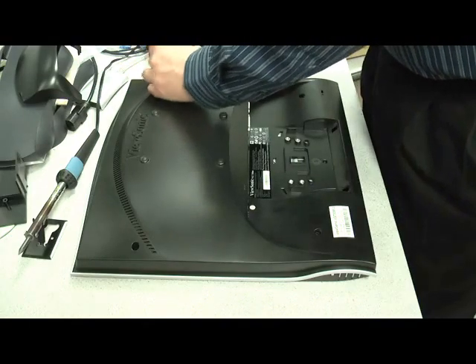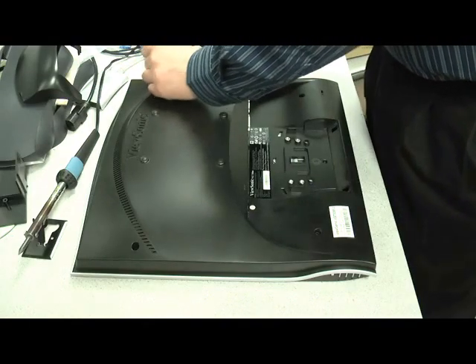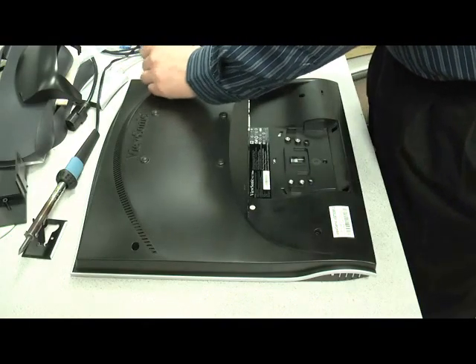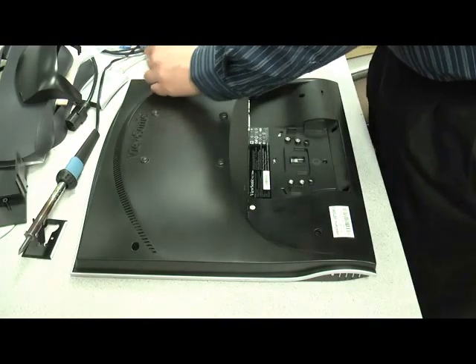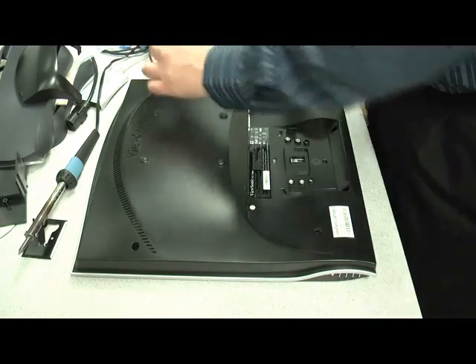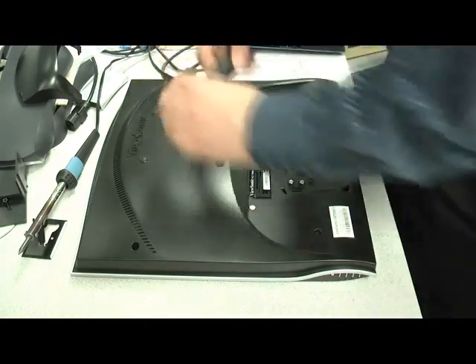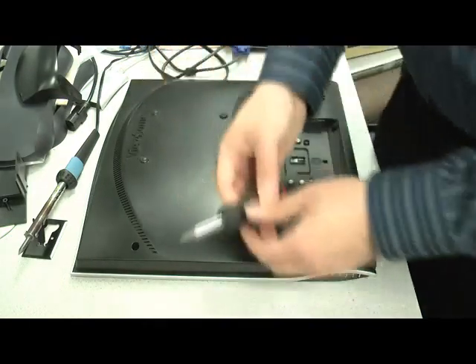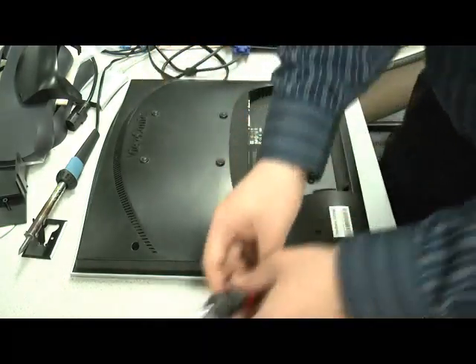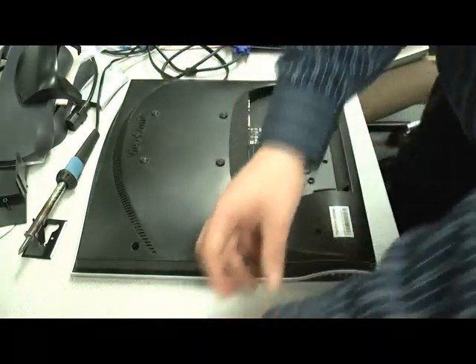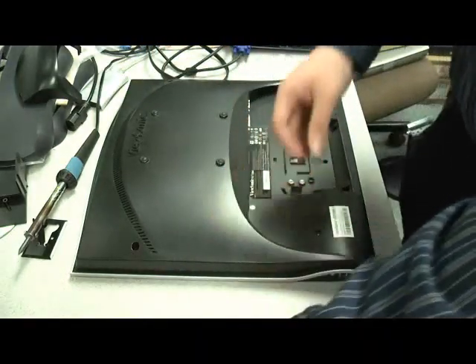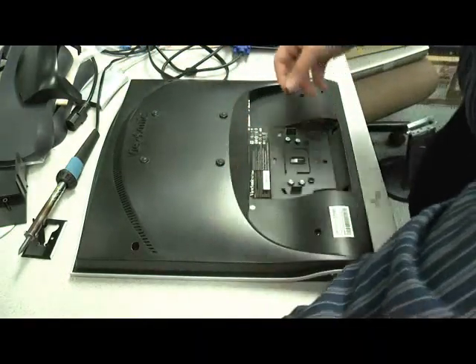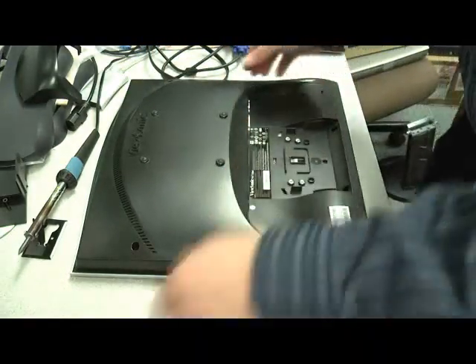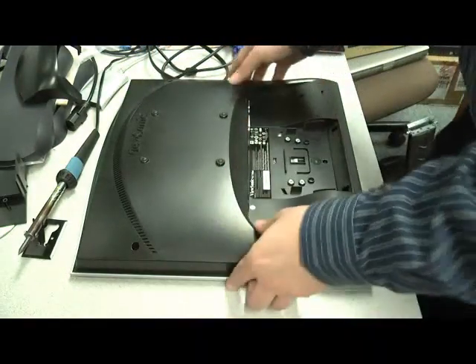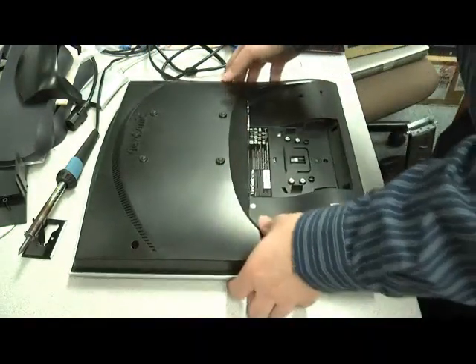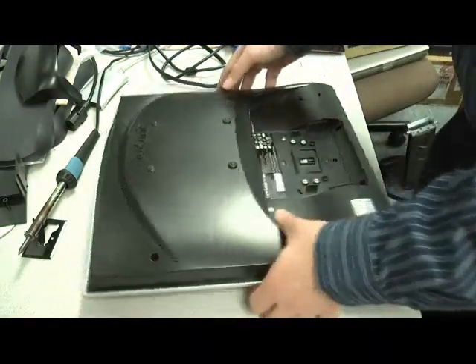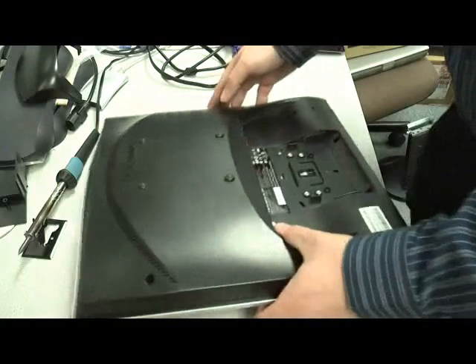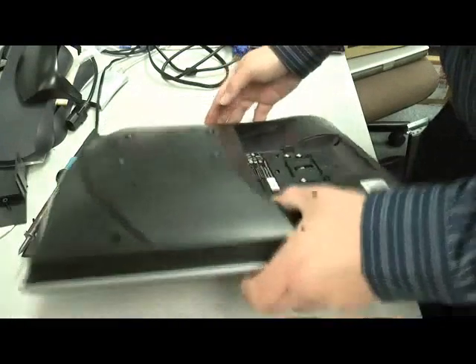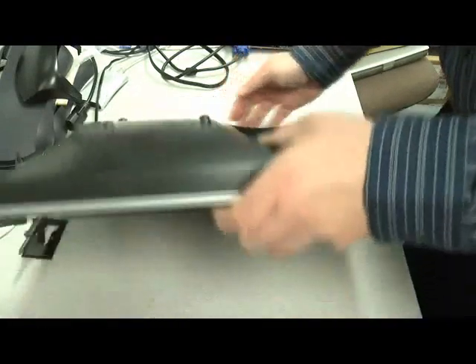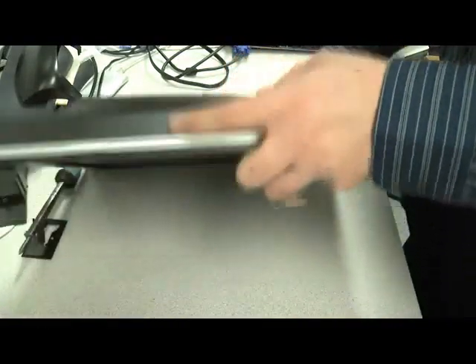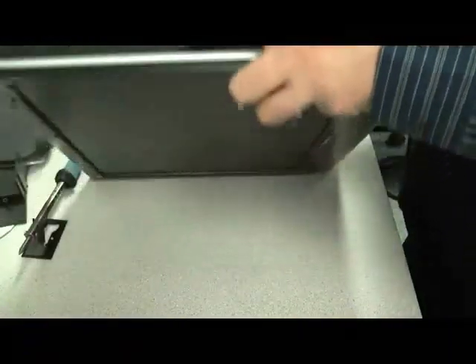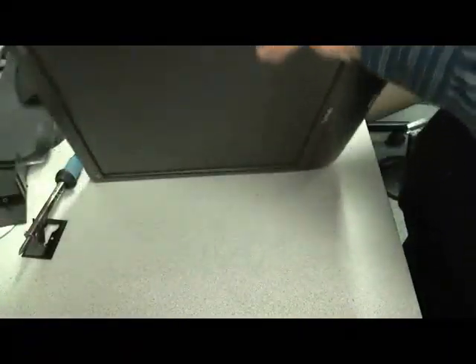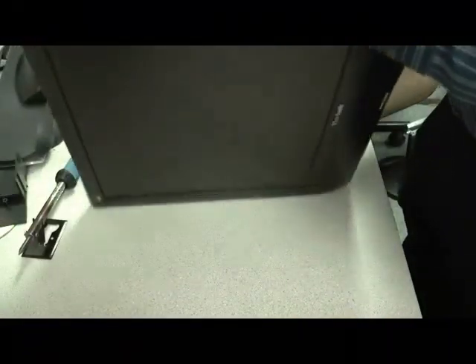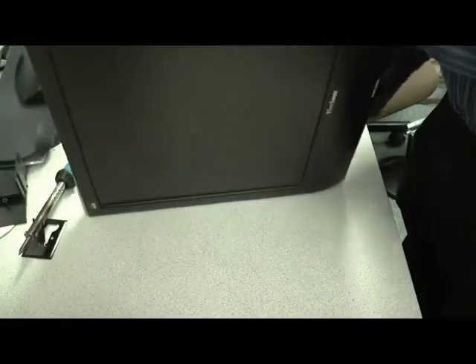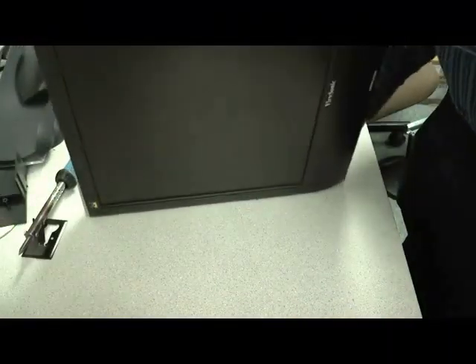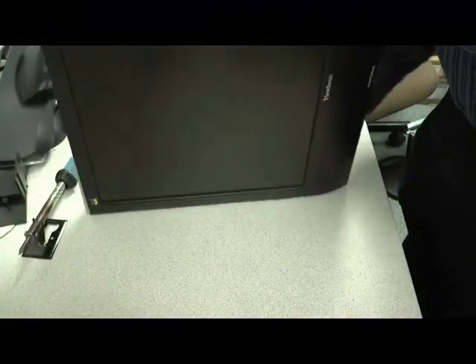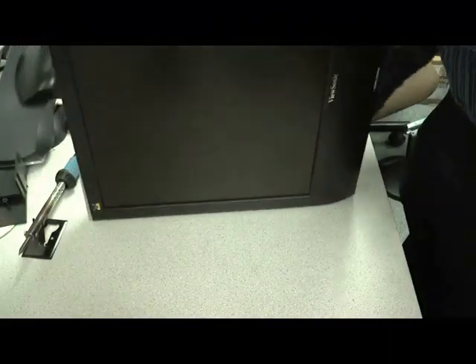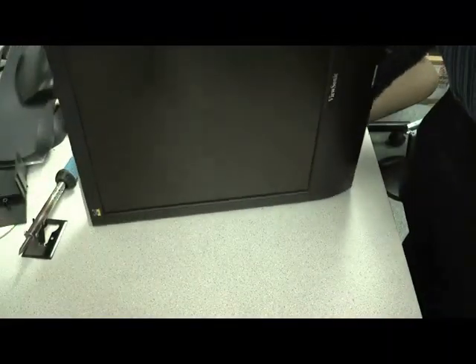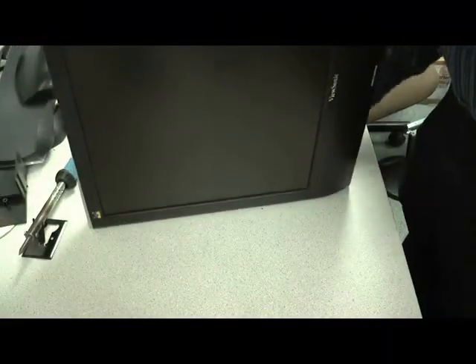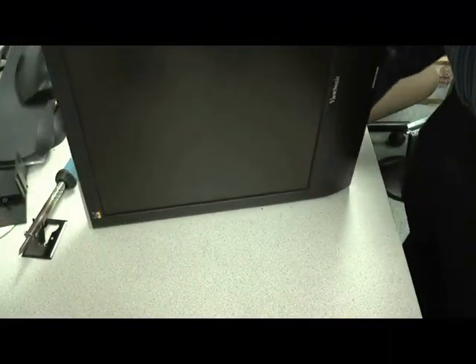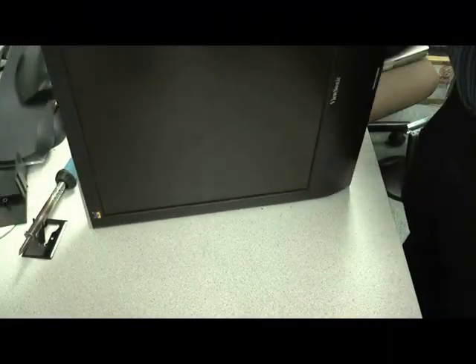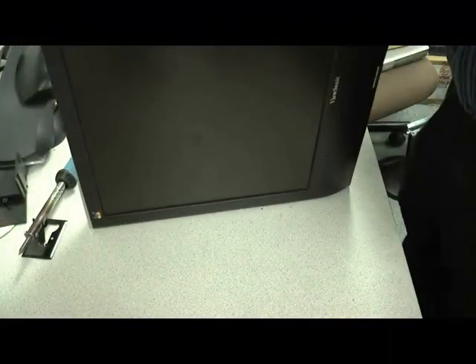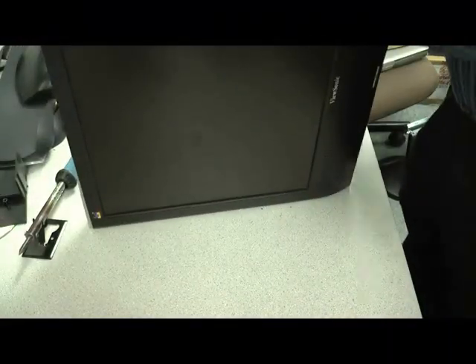Unfortunately, I don't have a magnetized screwdriver, so I'm just going to tap out and get the screws out.